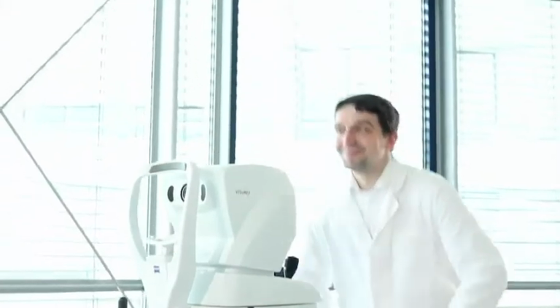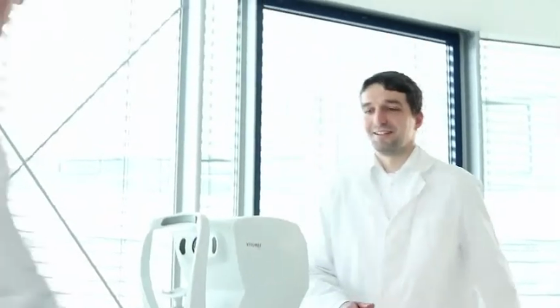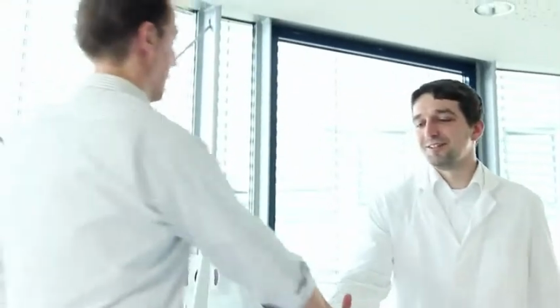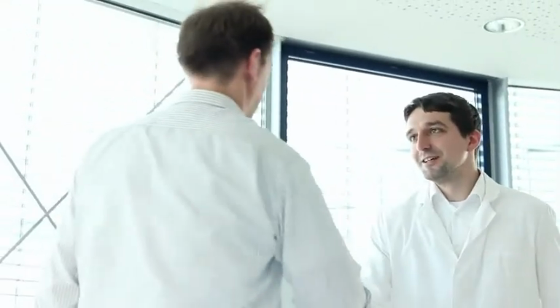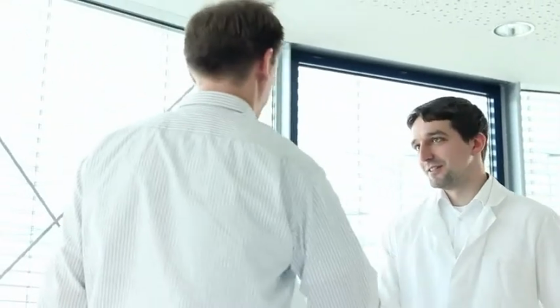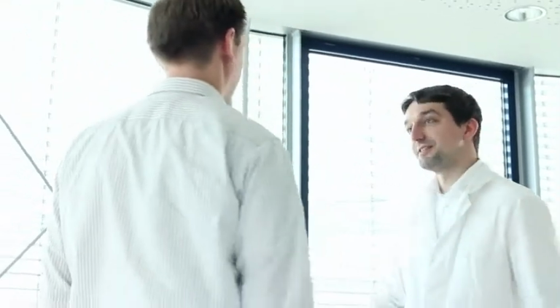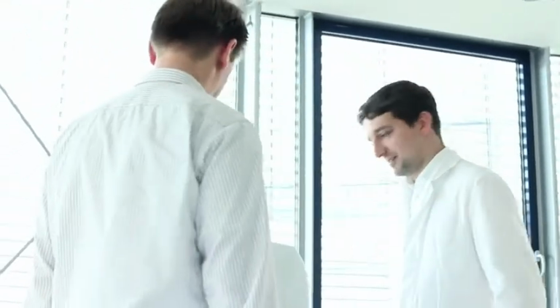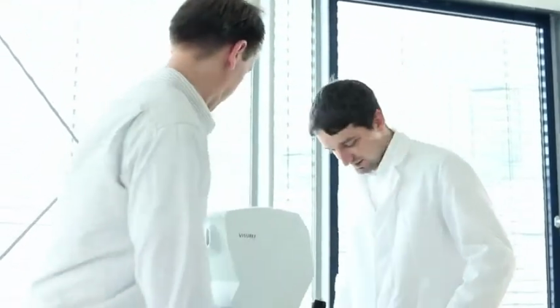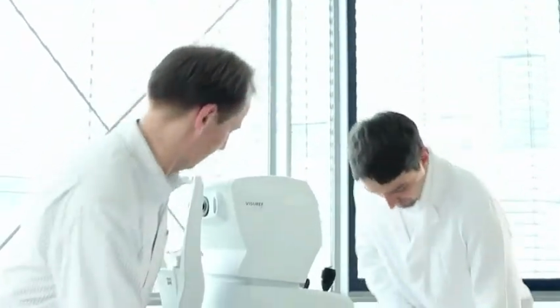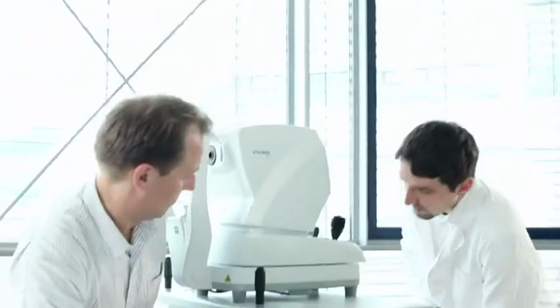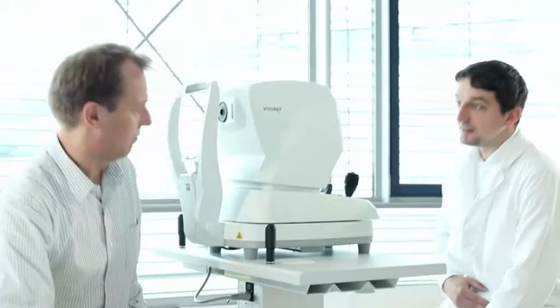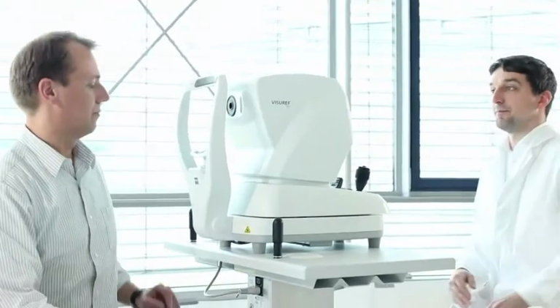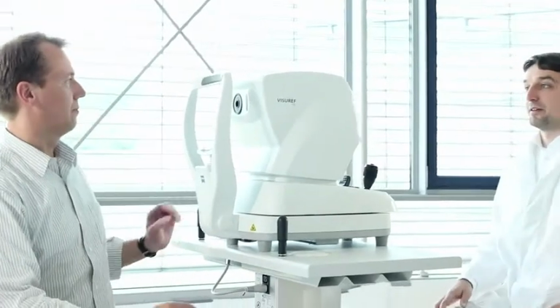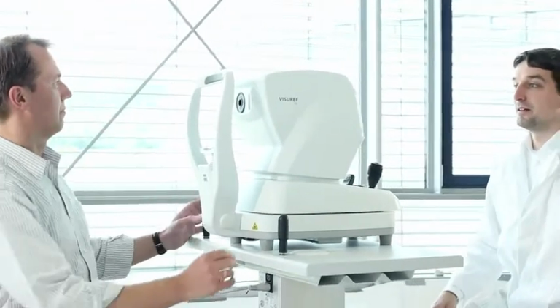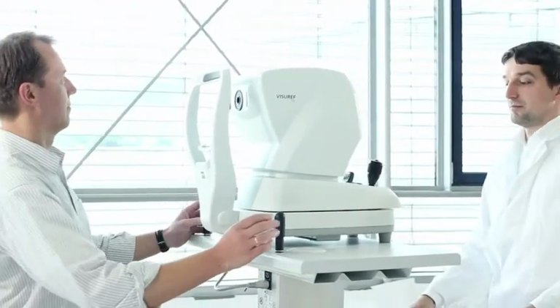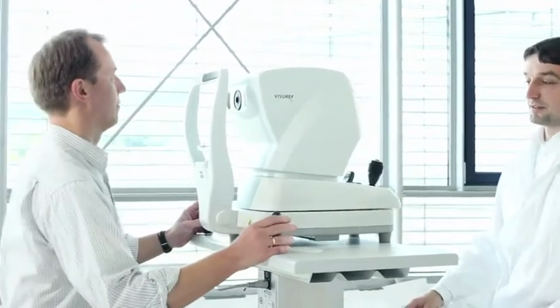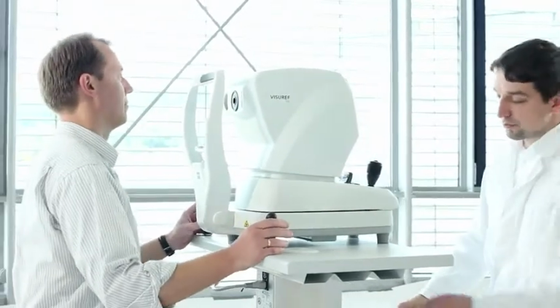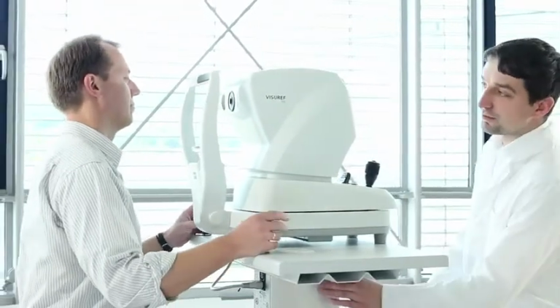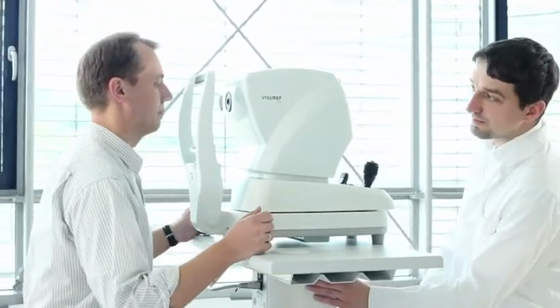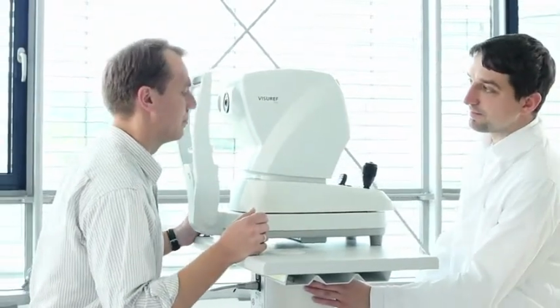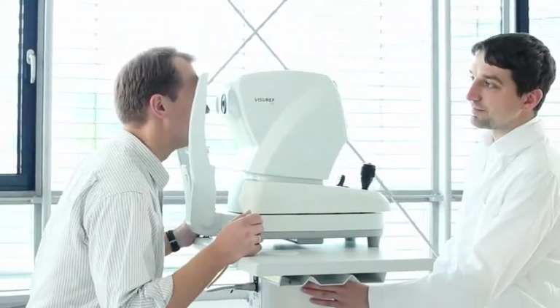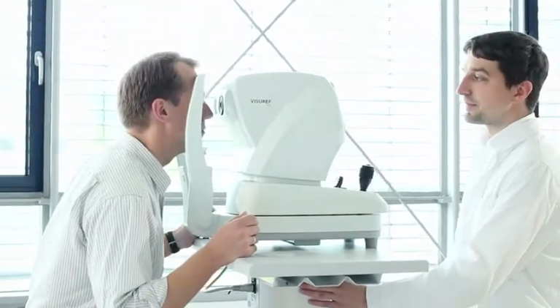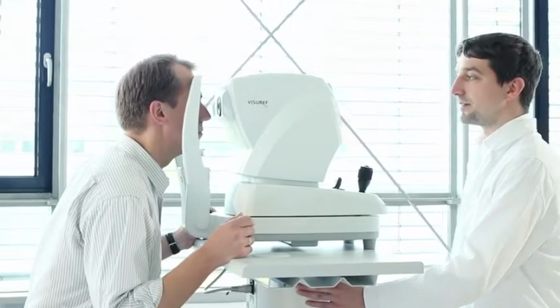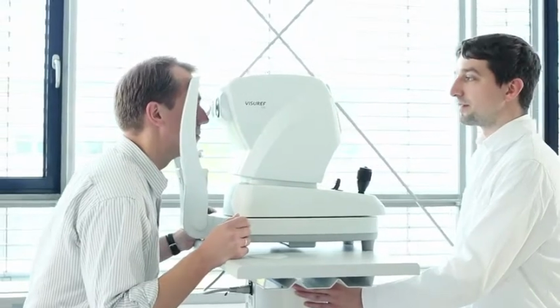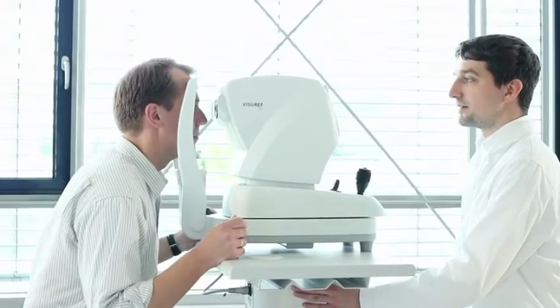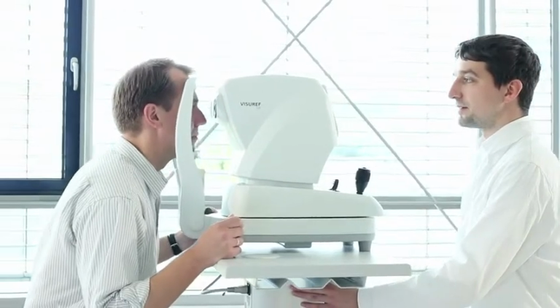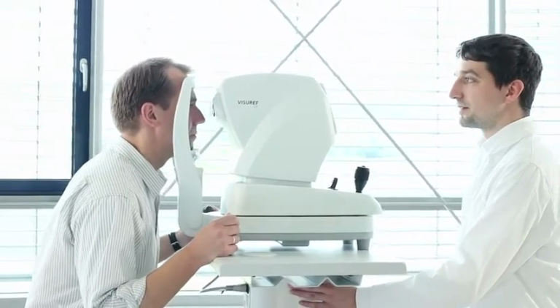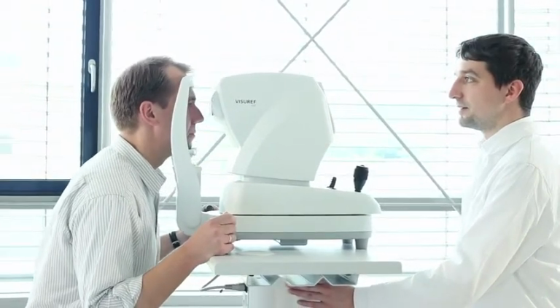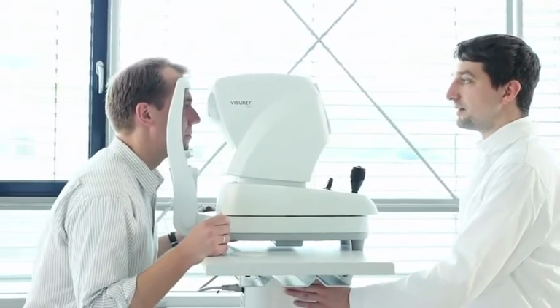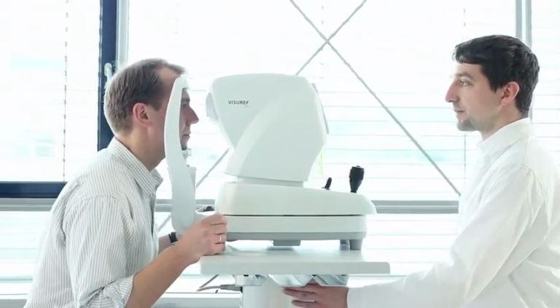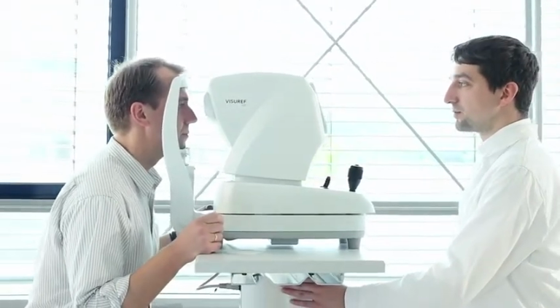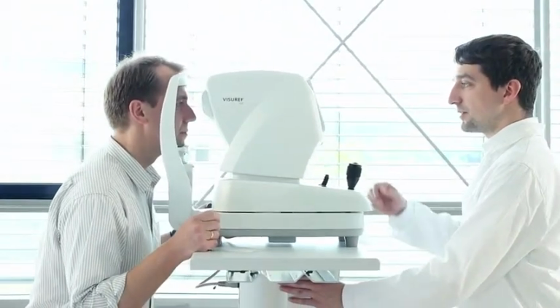If you need to perform objective refraction every day, you will appreciate the simplicity of the Zeiss Viseref 100. Simply seat the patient in front of the device and use the motorized chin rest and instrument table to position the patient comfortably.